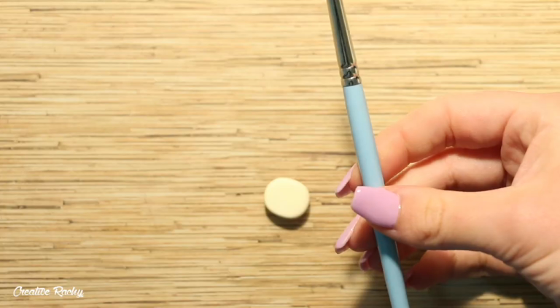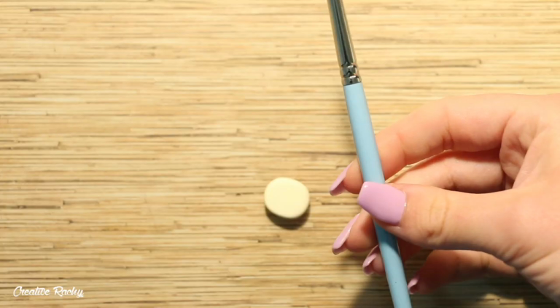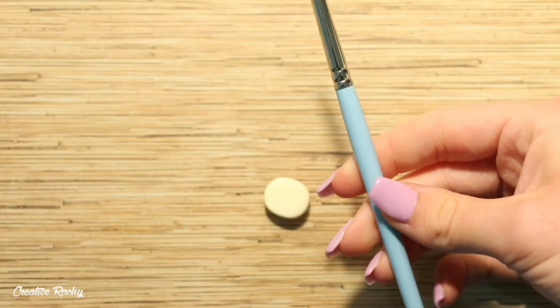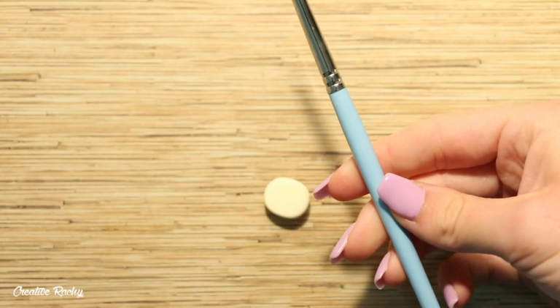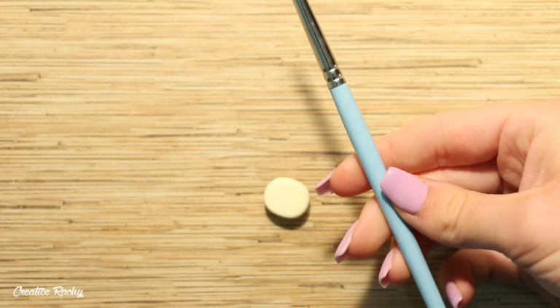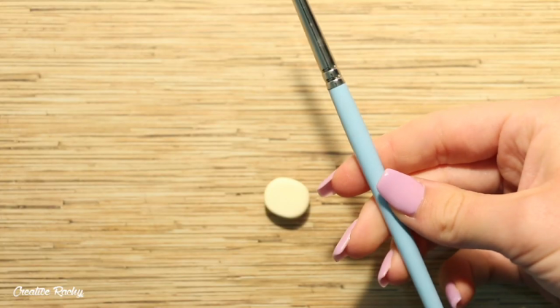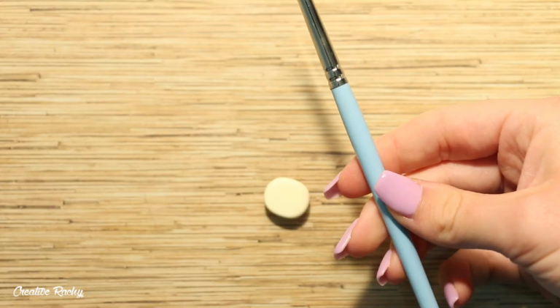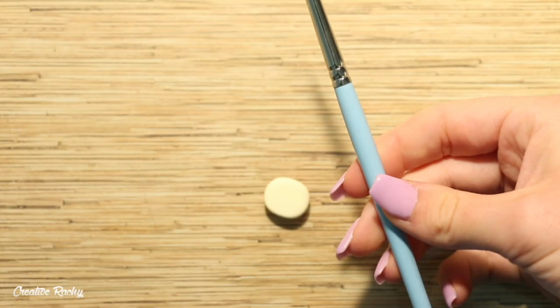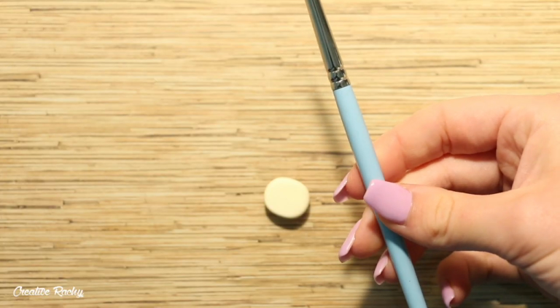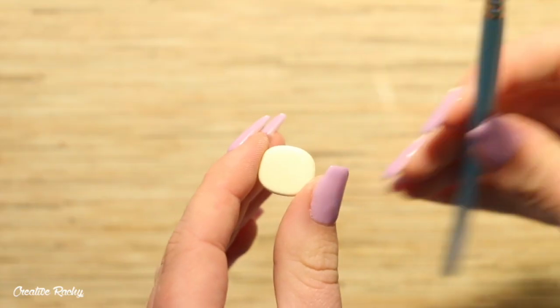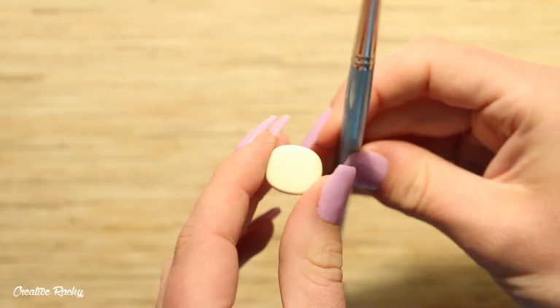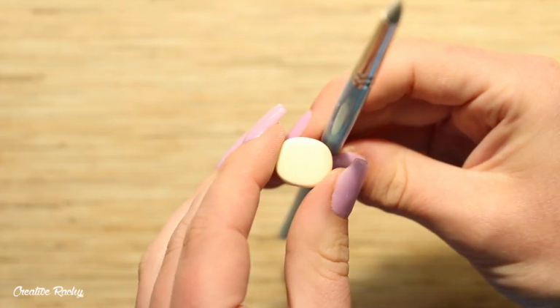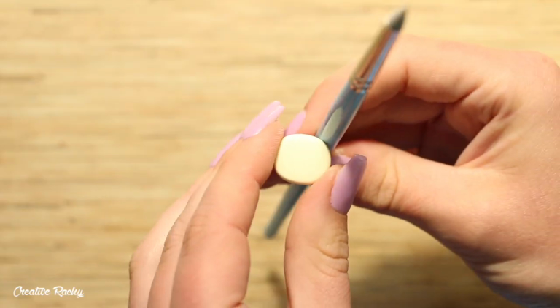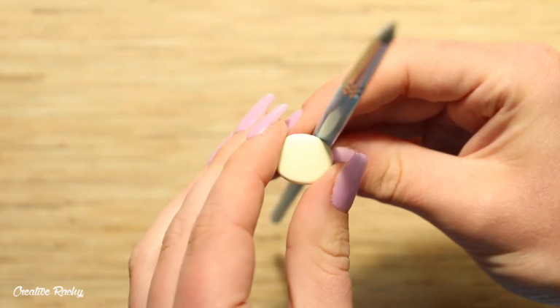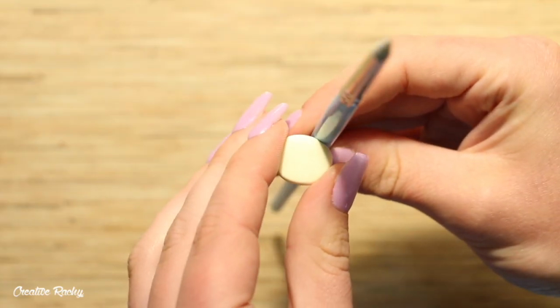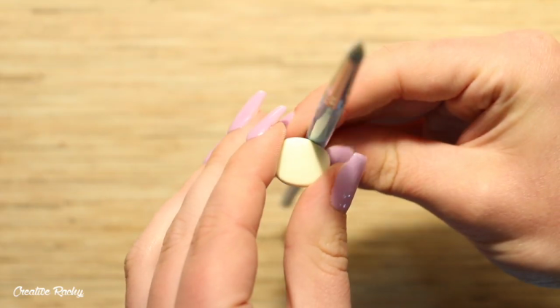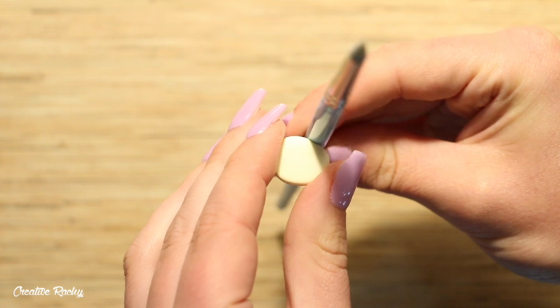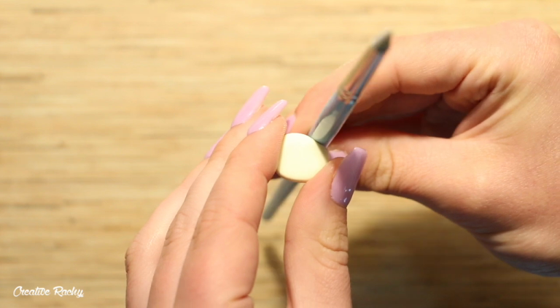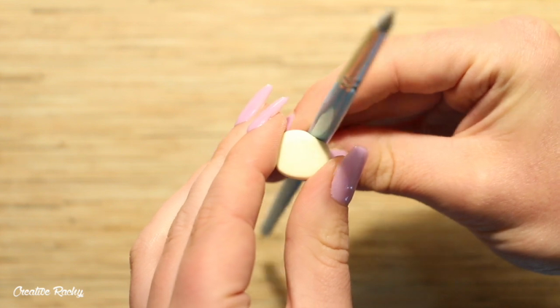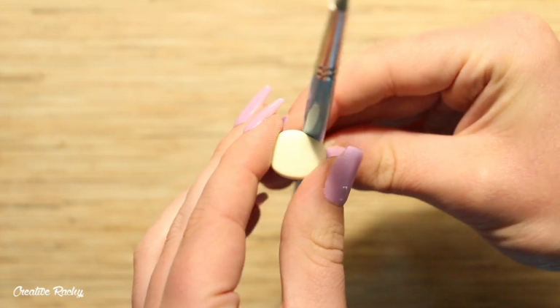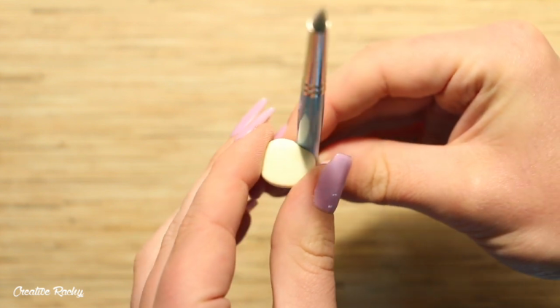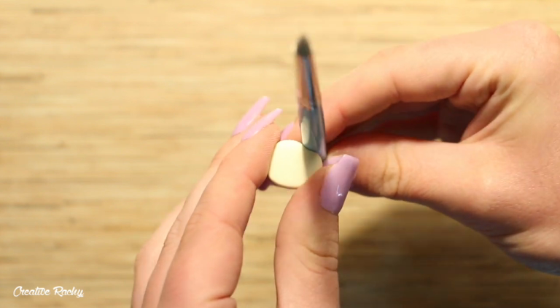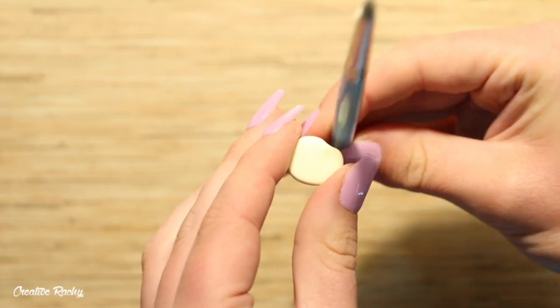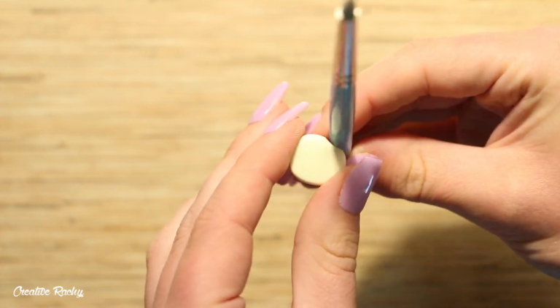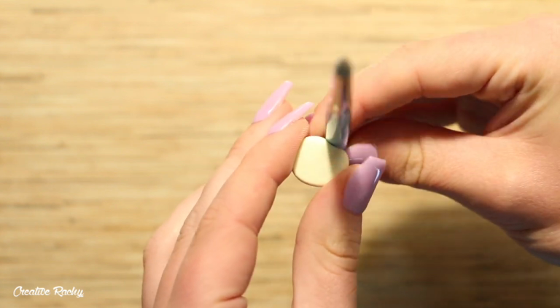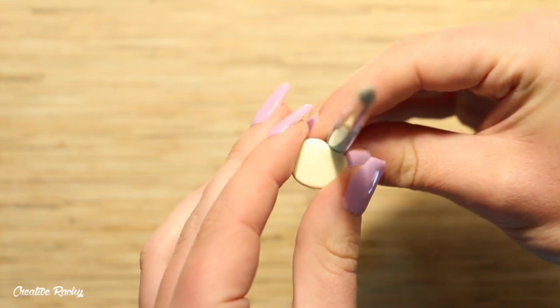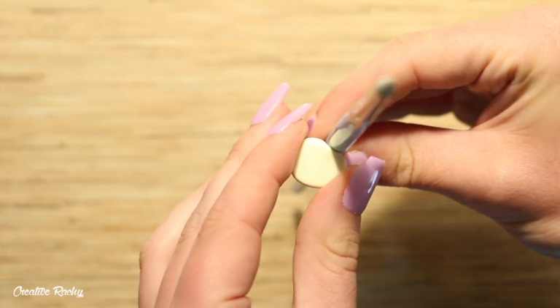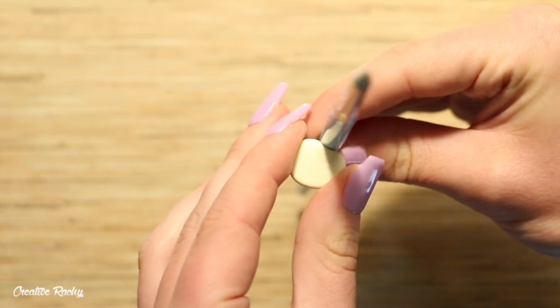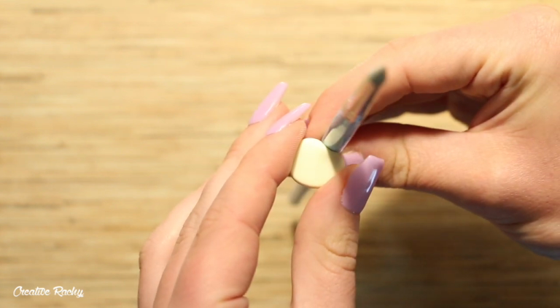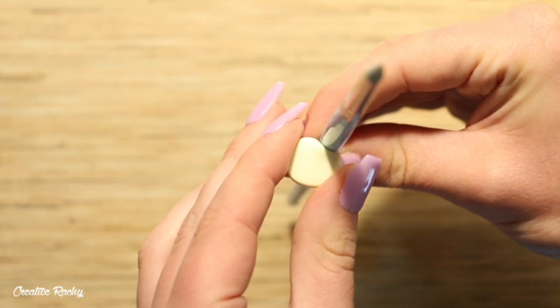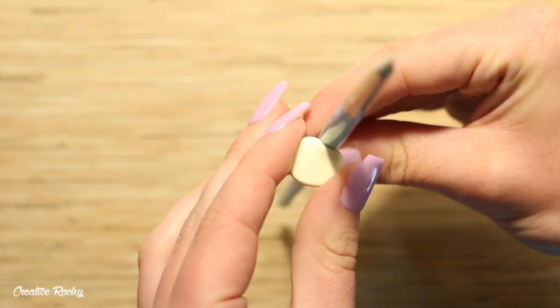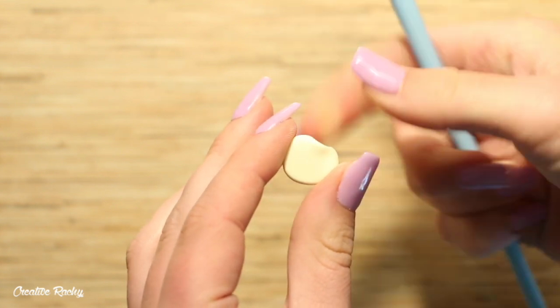Next you want to take one of your tools — any tool with a smooth round handle will be fine — and you want to press this against the clay to create a rounded indent in the top.